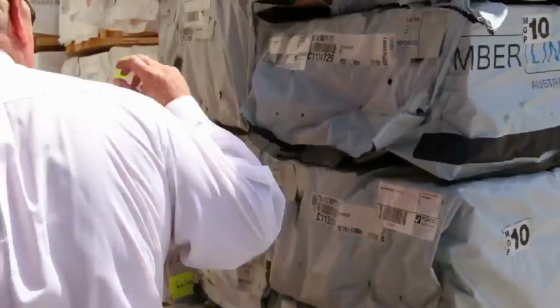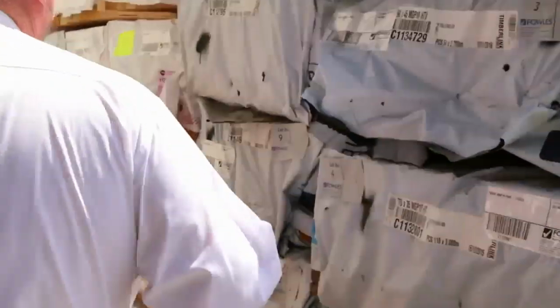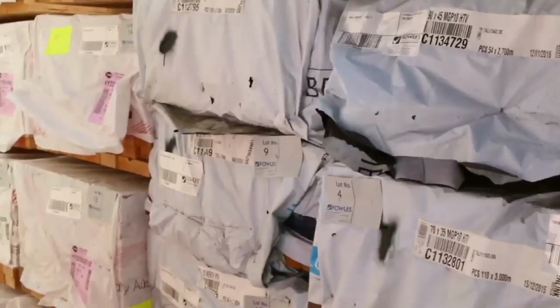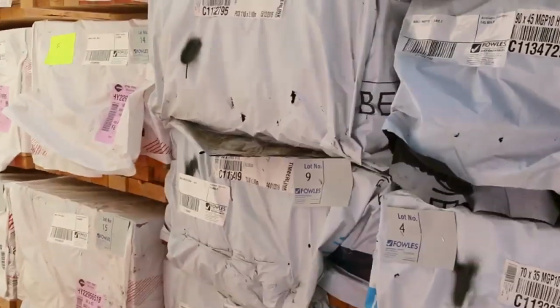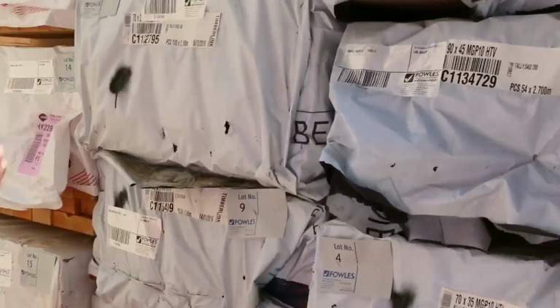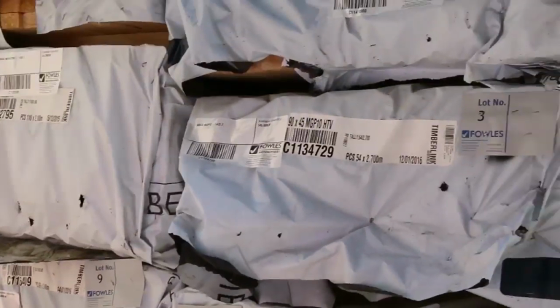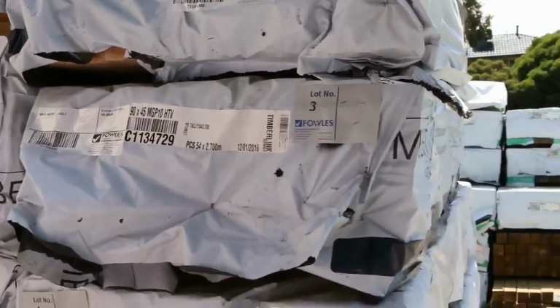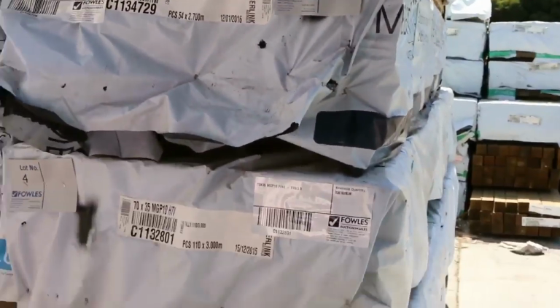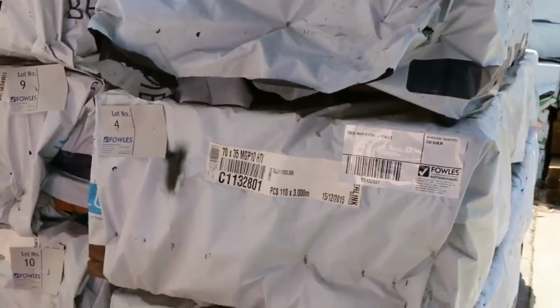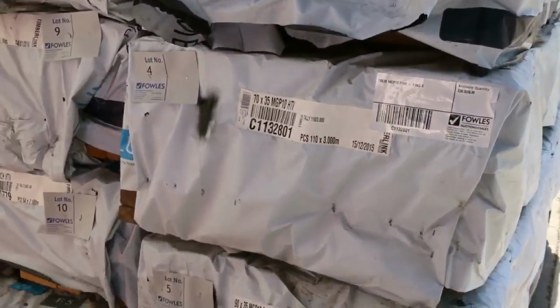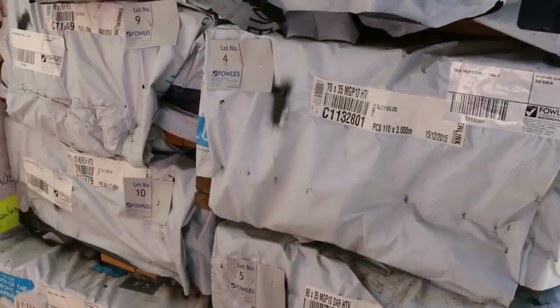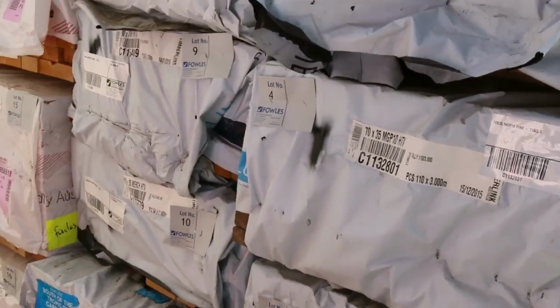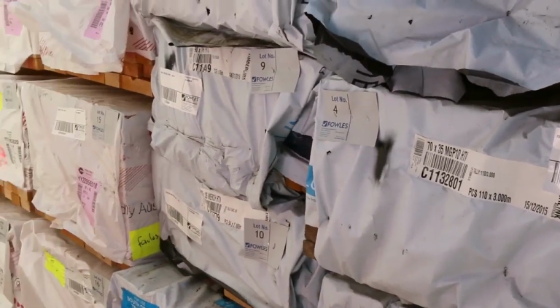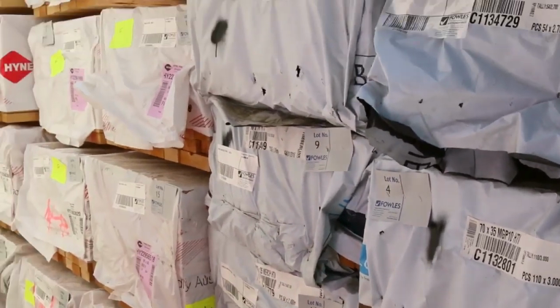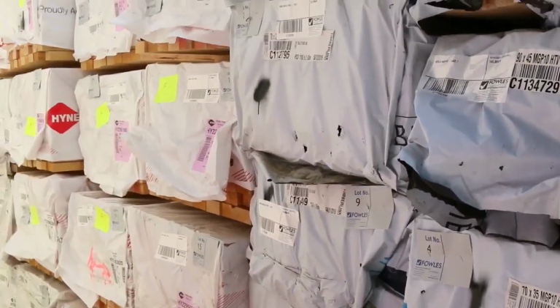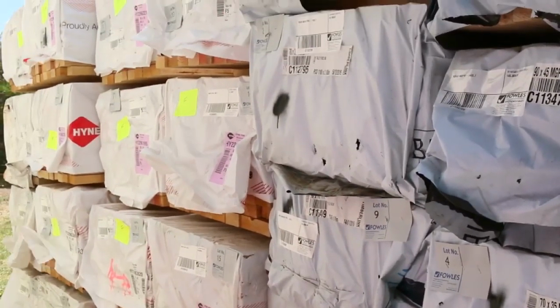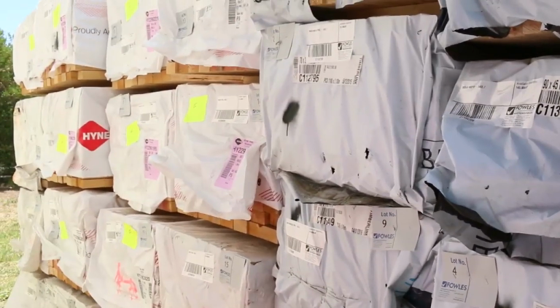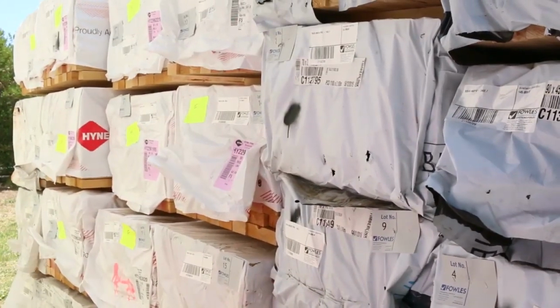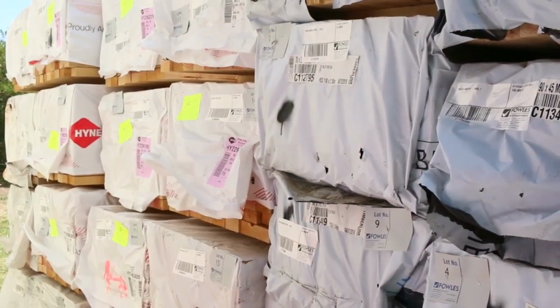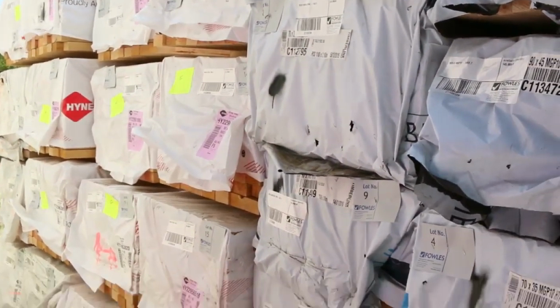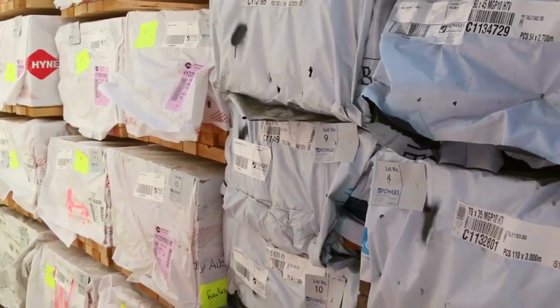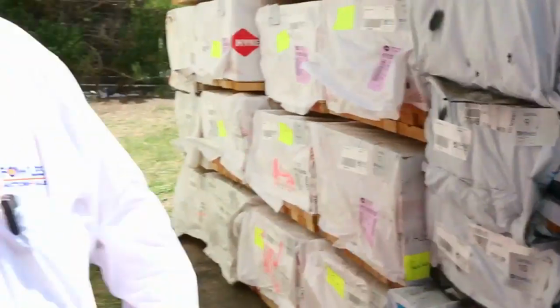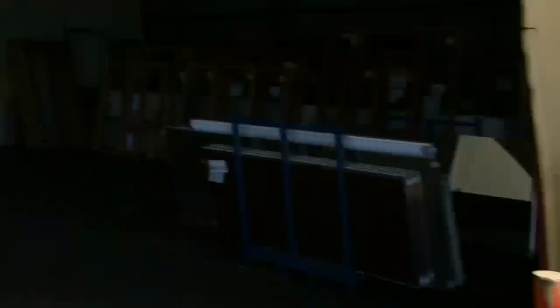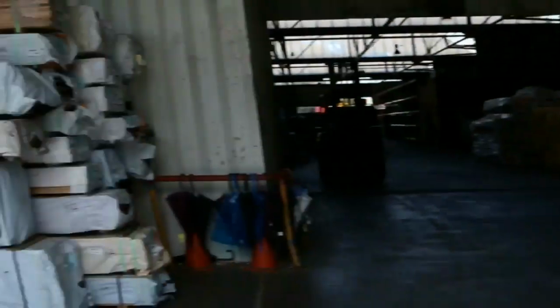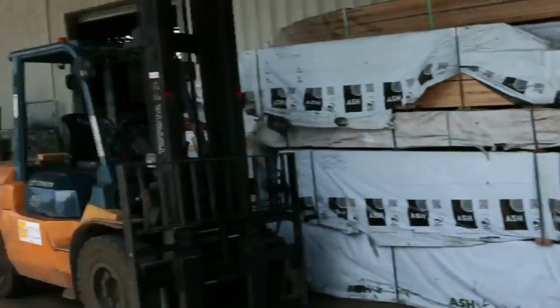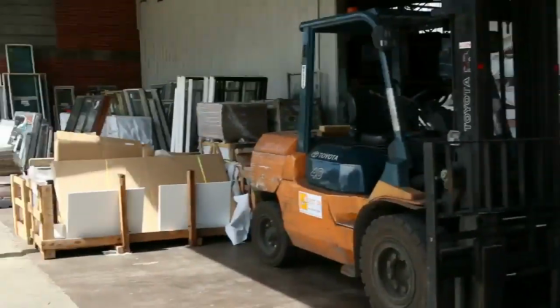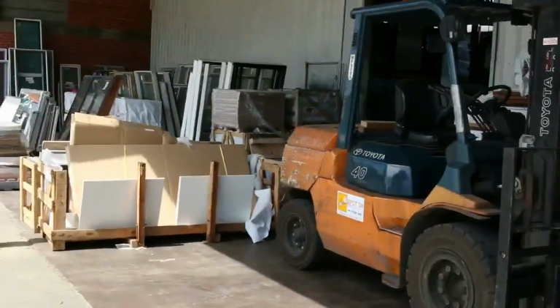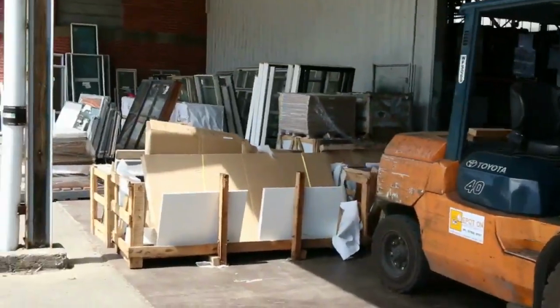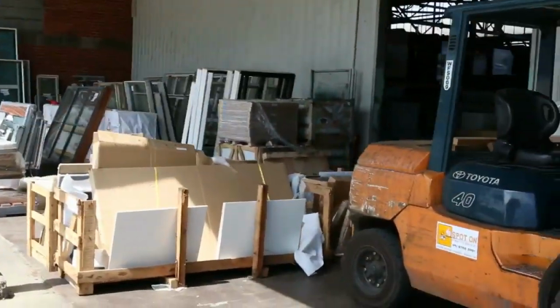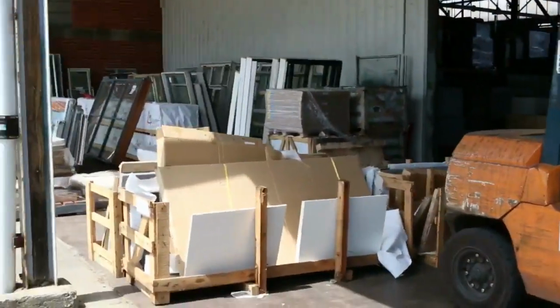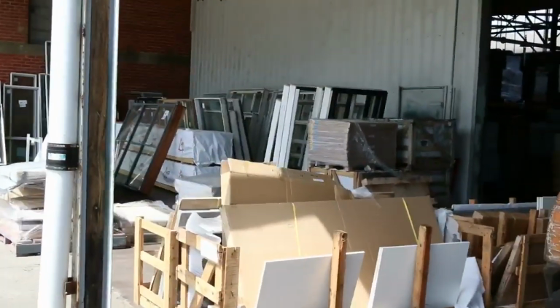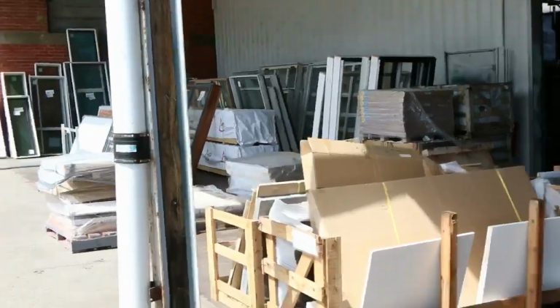We start off proceedings here with more structural pine out of Mount Gambier — also some merch there as well. We've got a whole heap of studs in behind there, 90x45, two floors and three metres. Now, windows — we have had two massive truckloads of windows delivered.